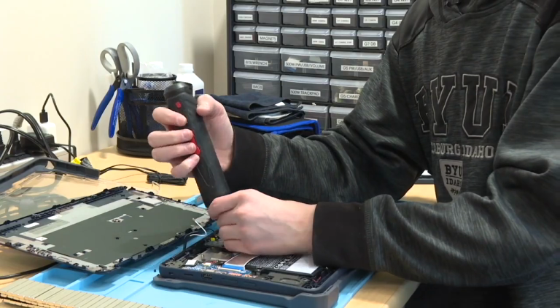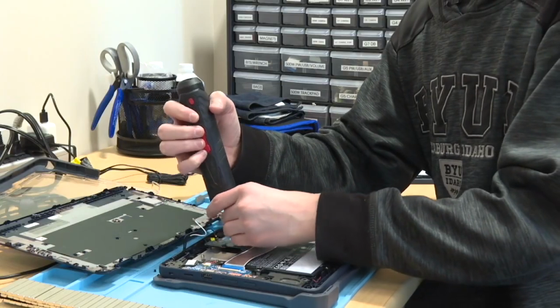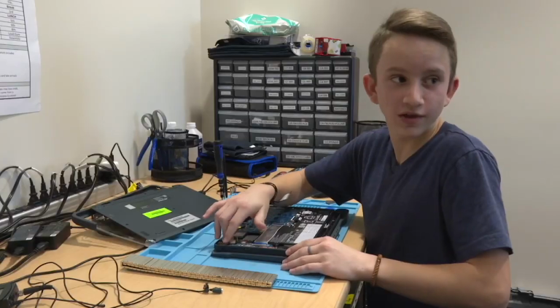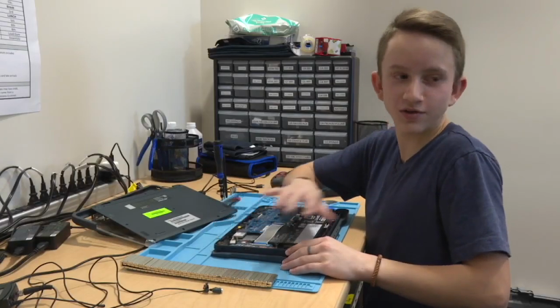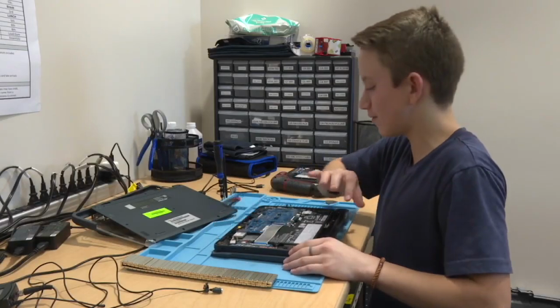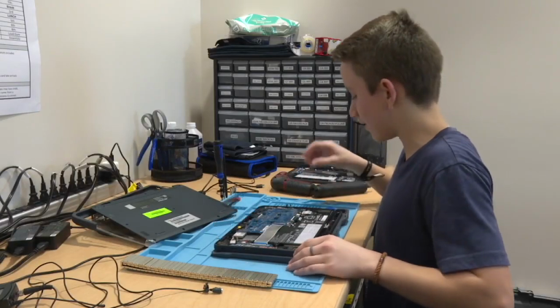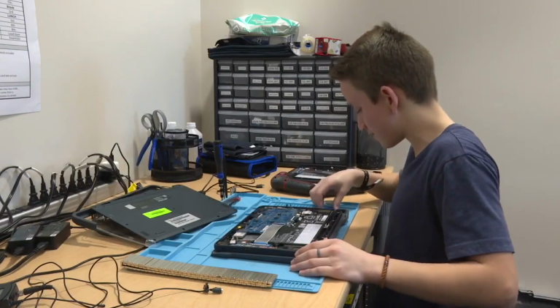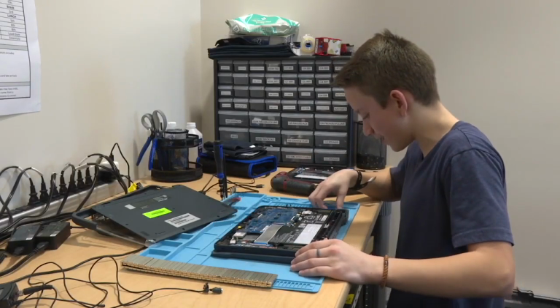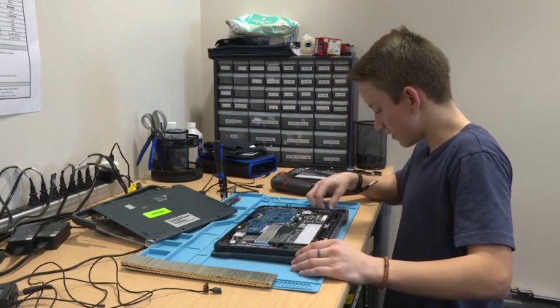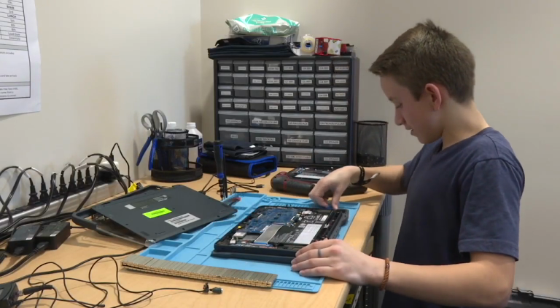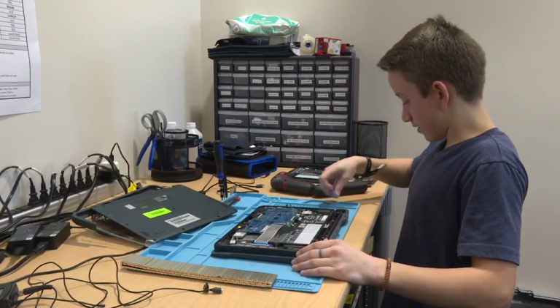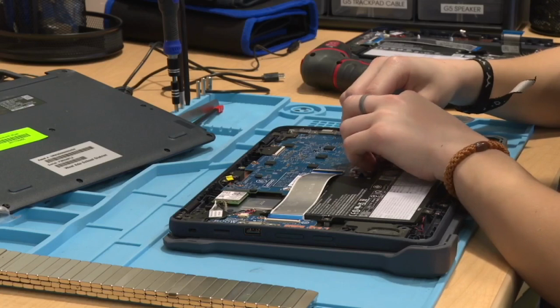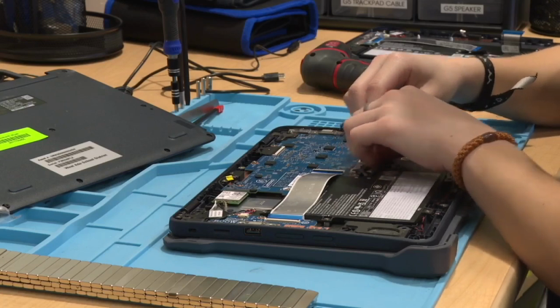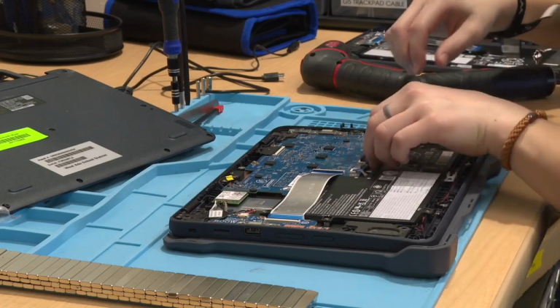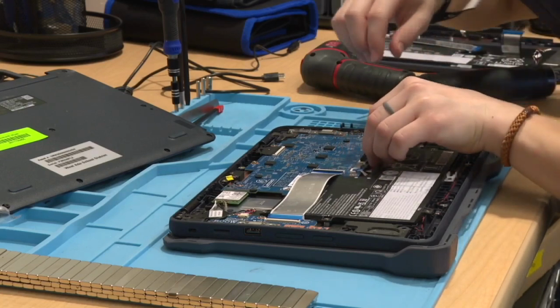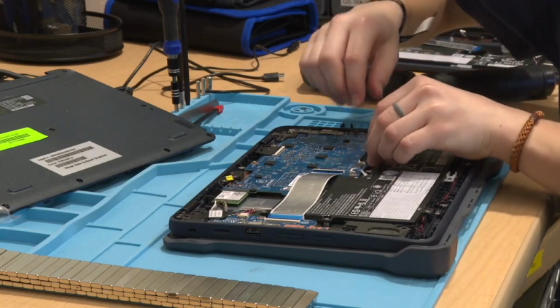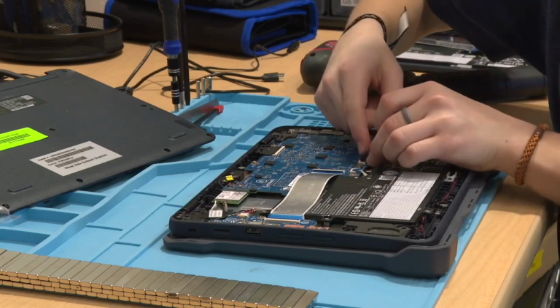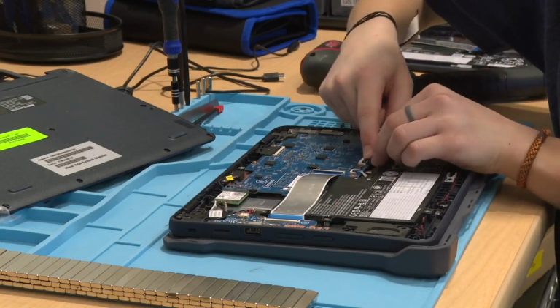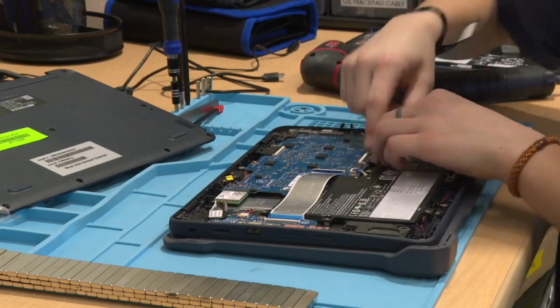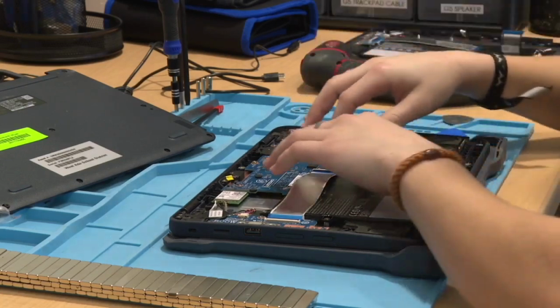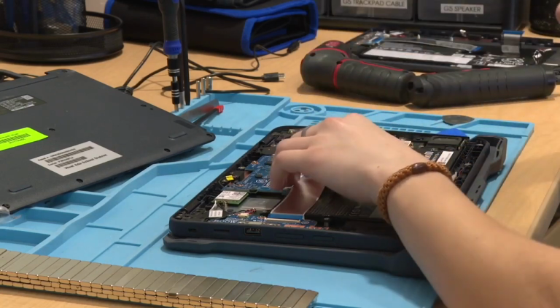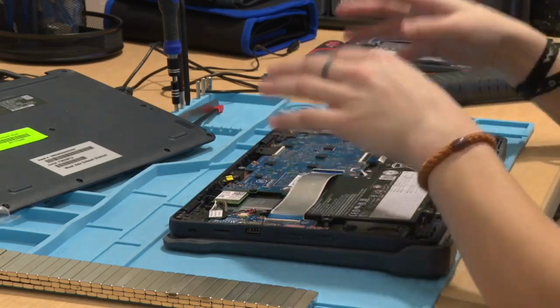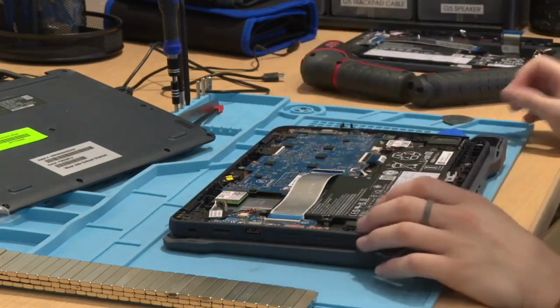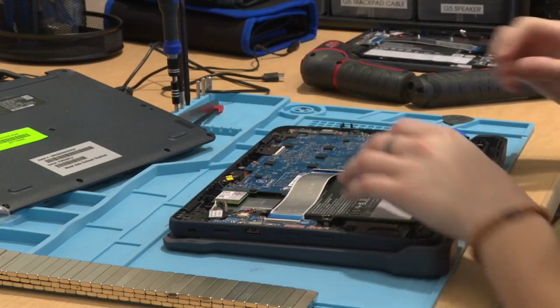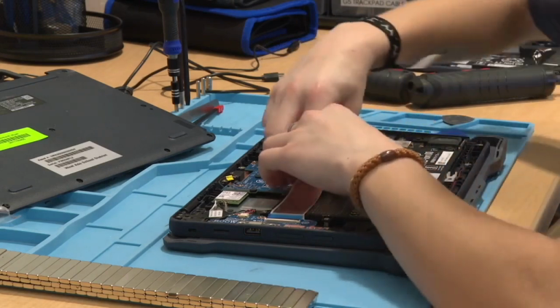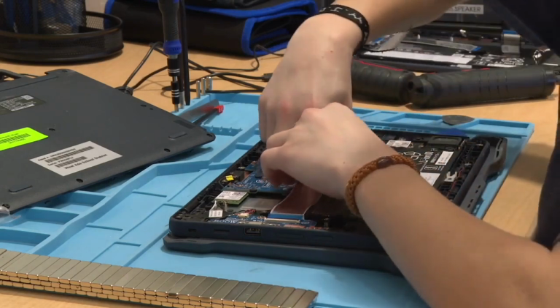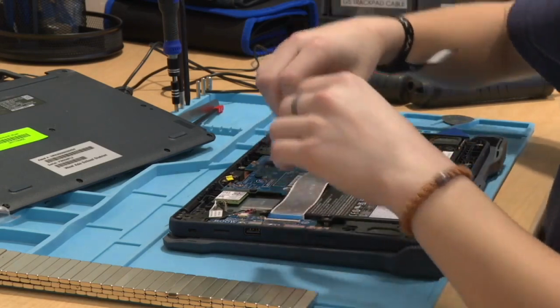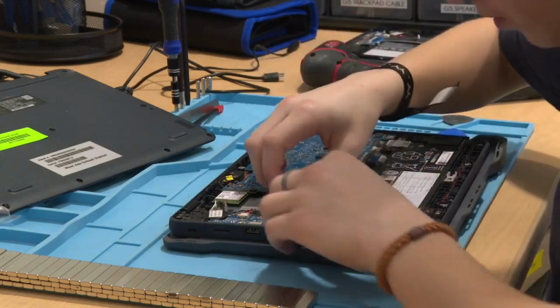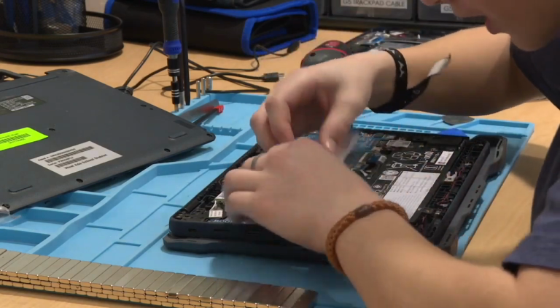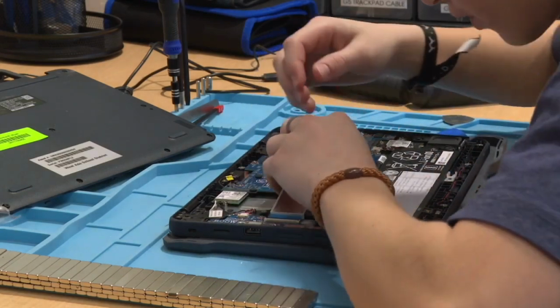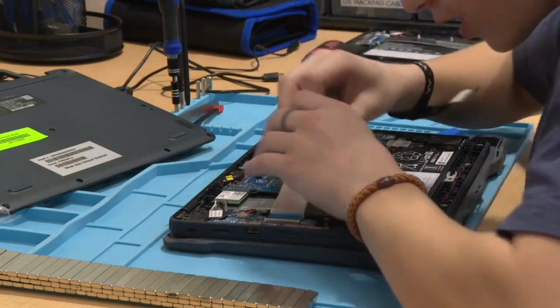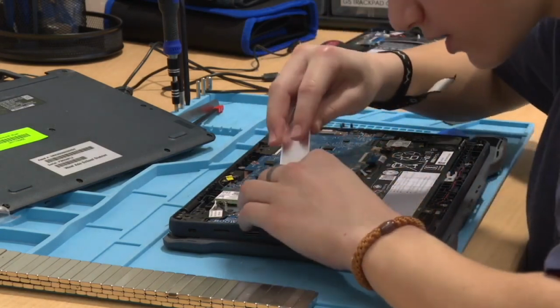I also had another question for eighth grader Connor: why do they call it a motherboard? "The mother of all boards. It's like where everything happens. This basically controls everything. It's the biggest, most essential part — kind of like the mother of the family, I'd say."